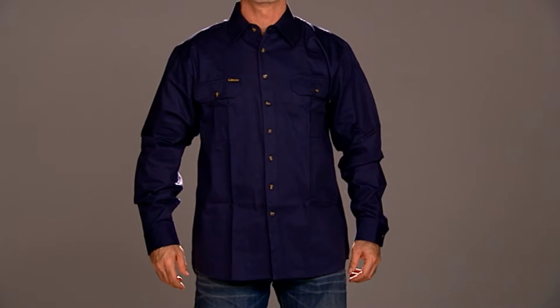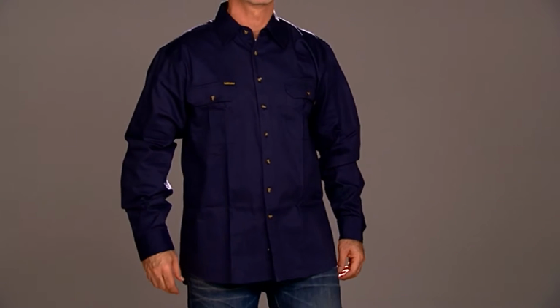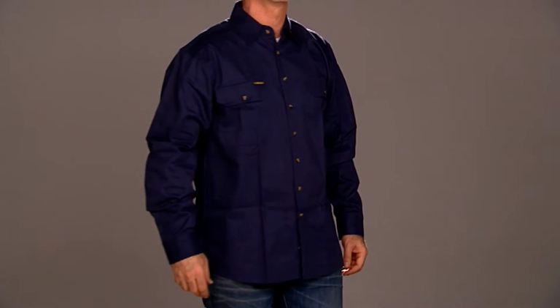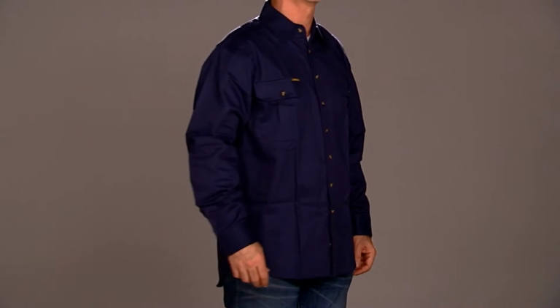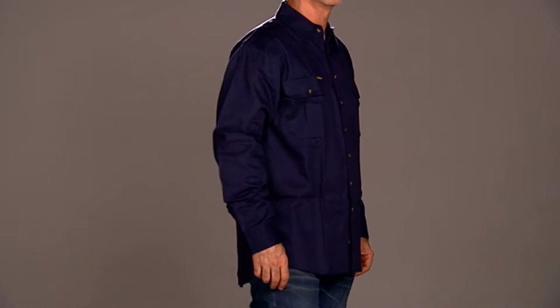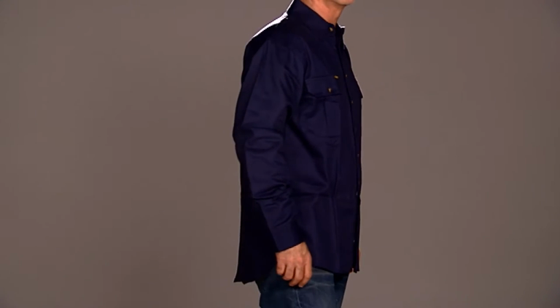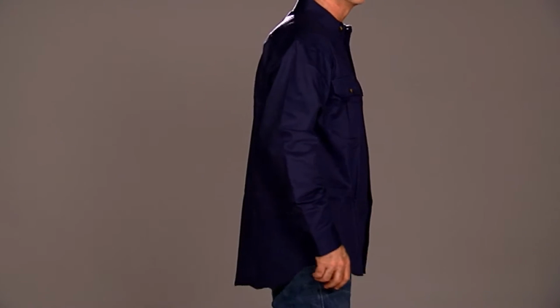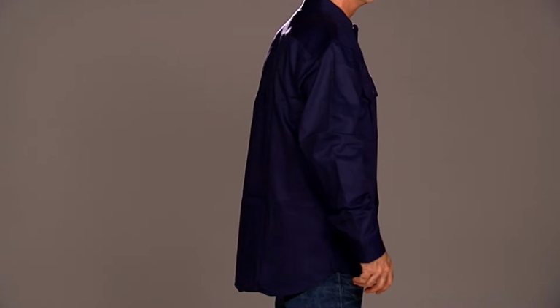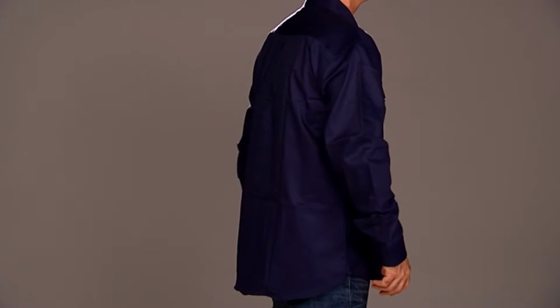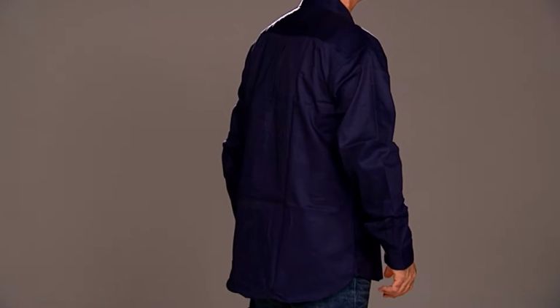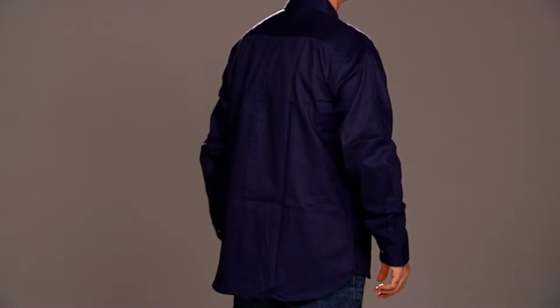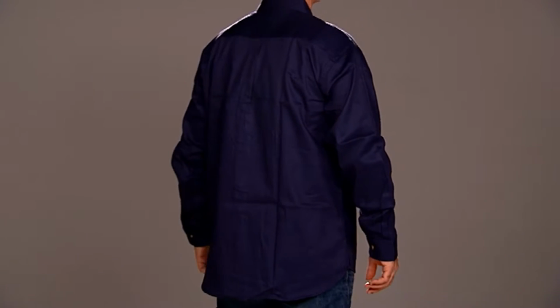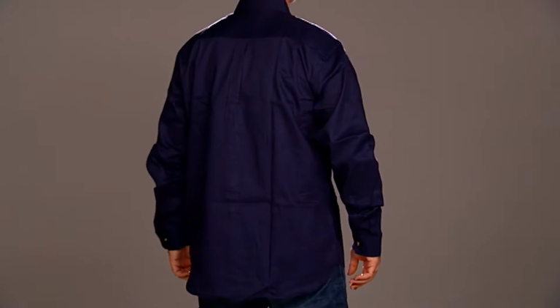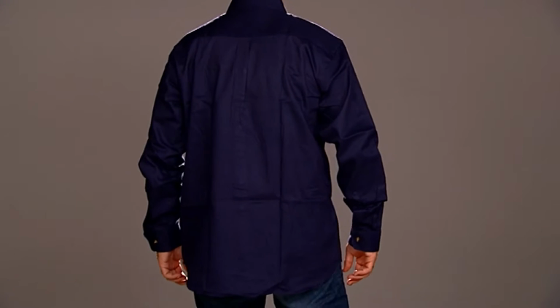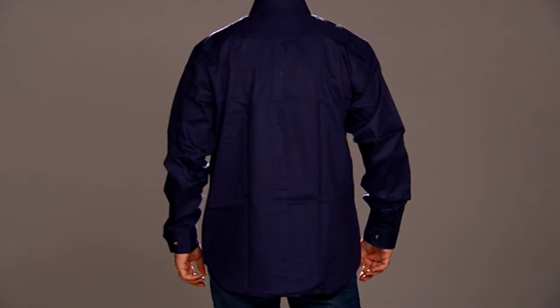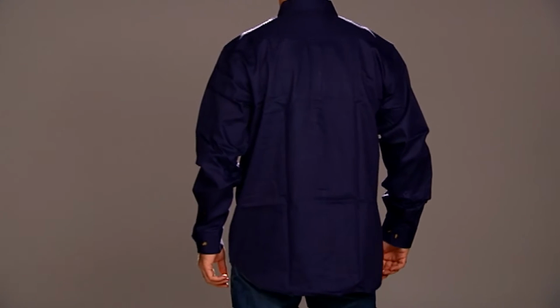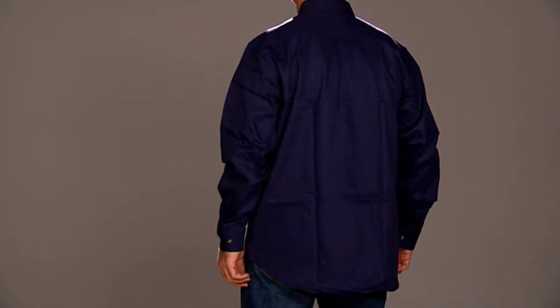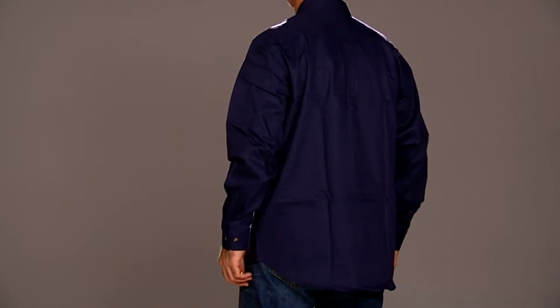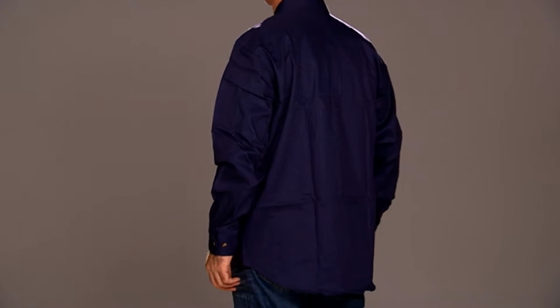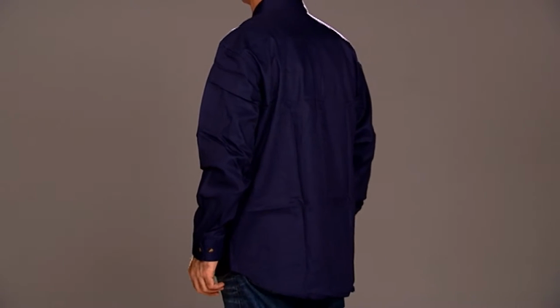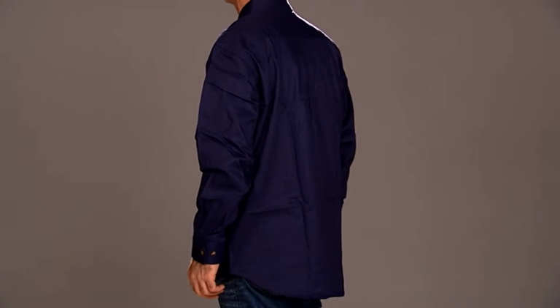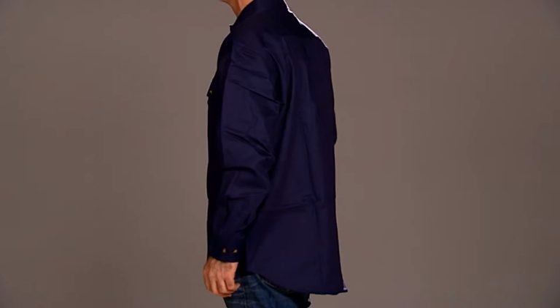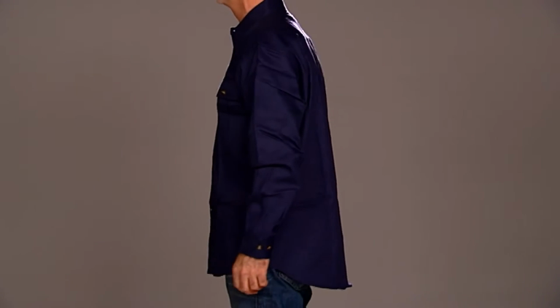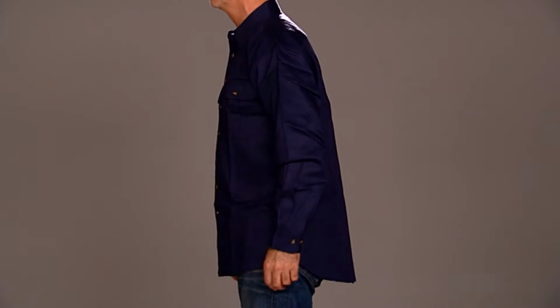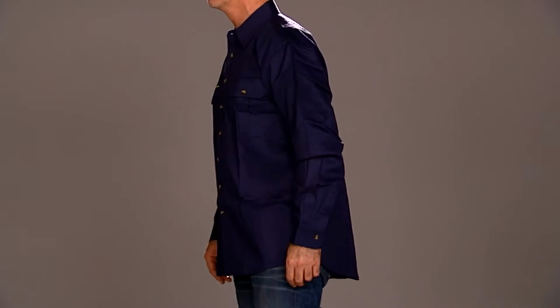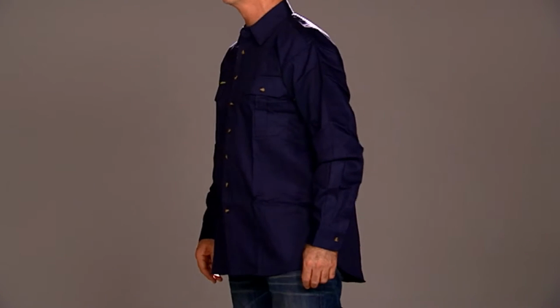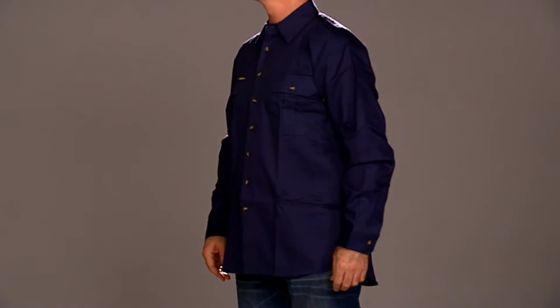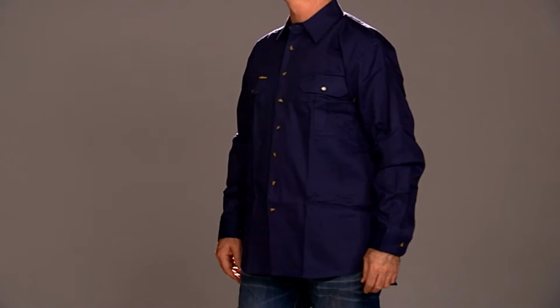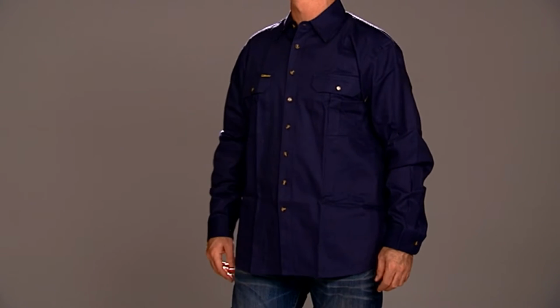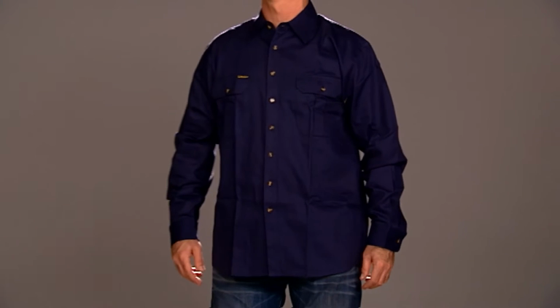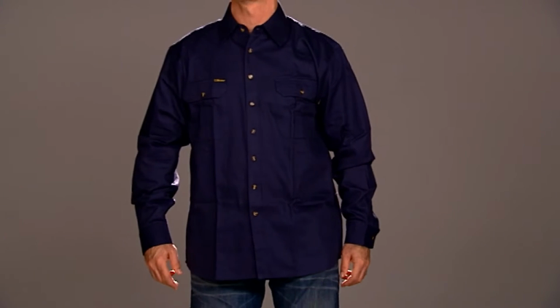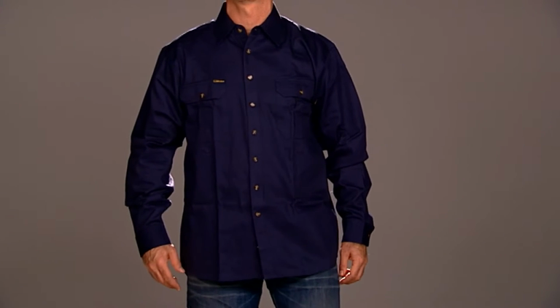These high quality closely woven fabrics make it easy for the shirts to receive a 50 plus sun protection rating, and this helps you reduce your risk of sunburn and skin cancer.